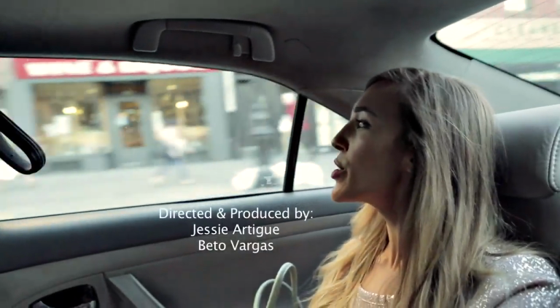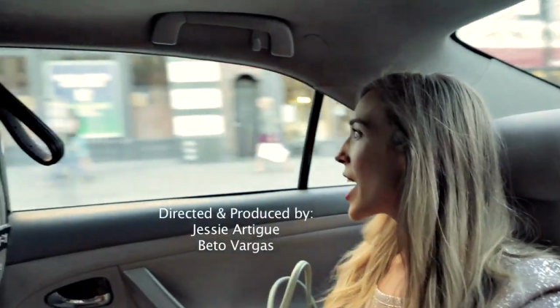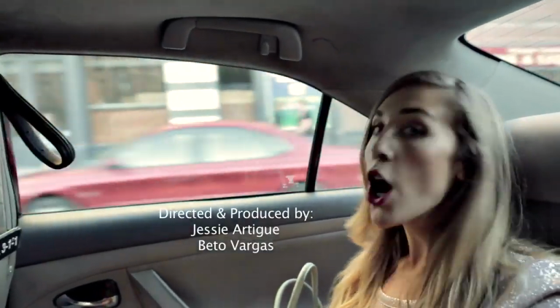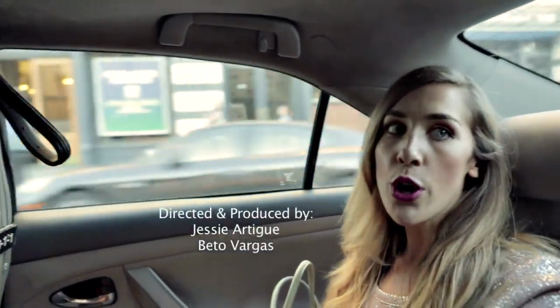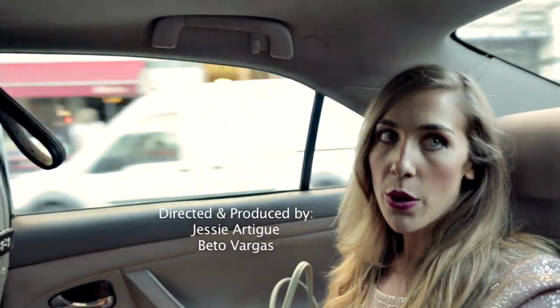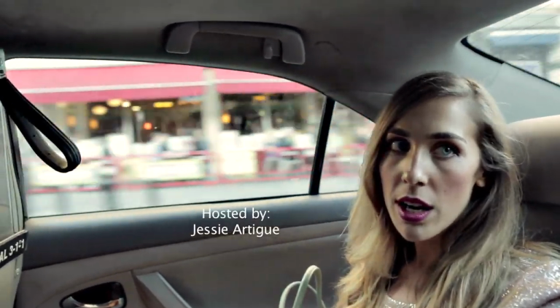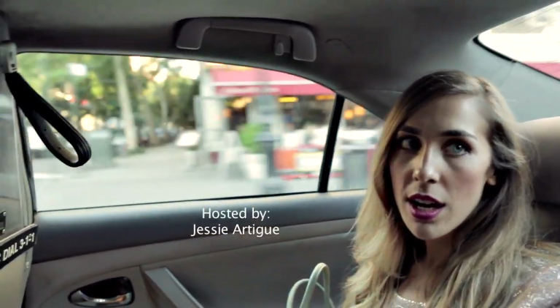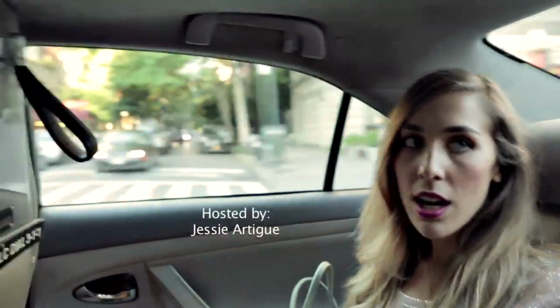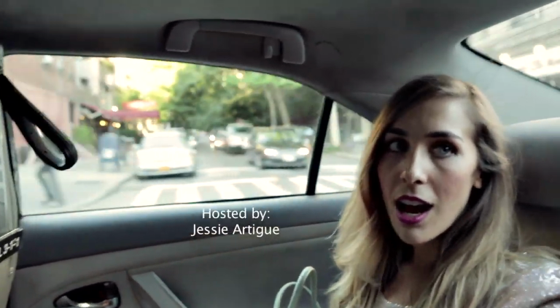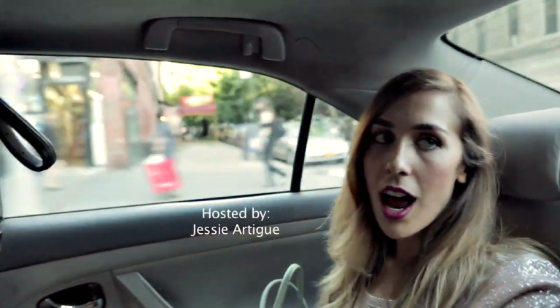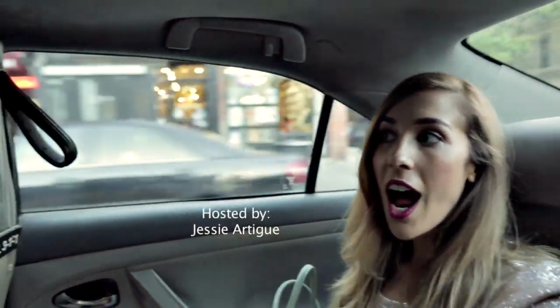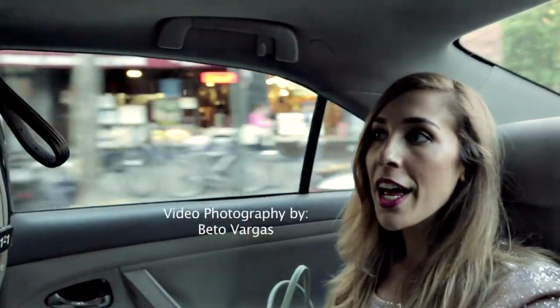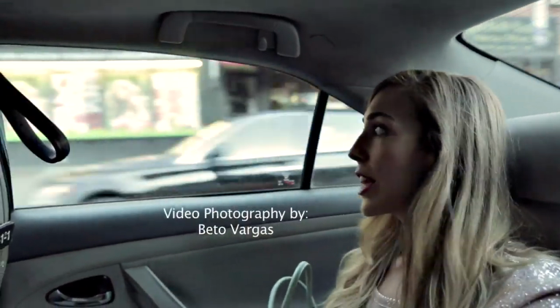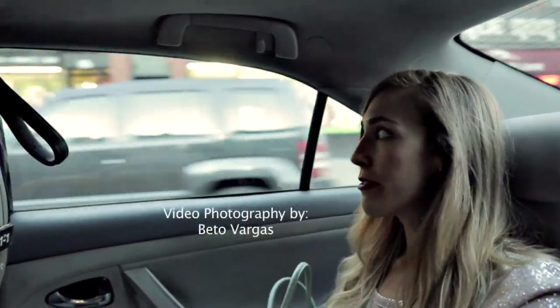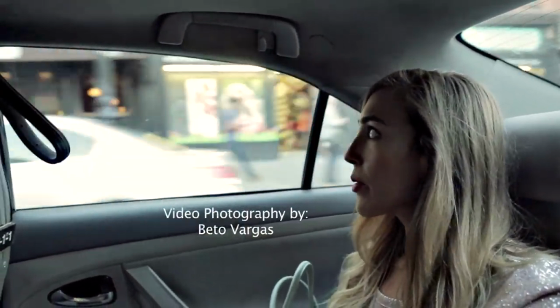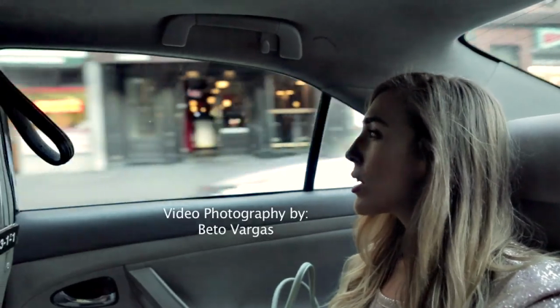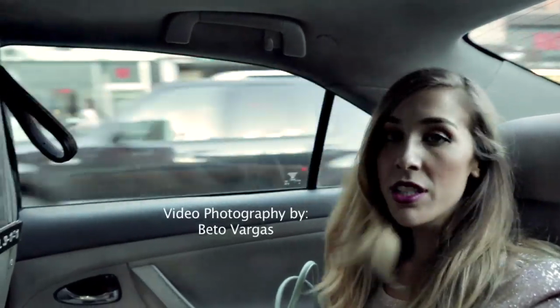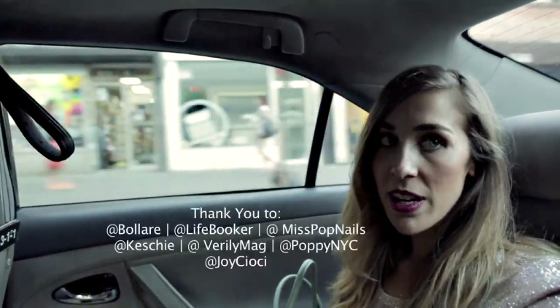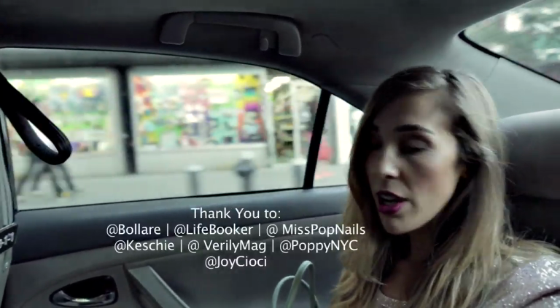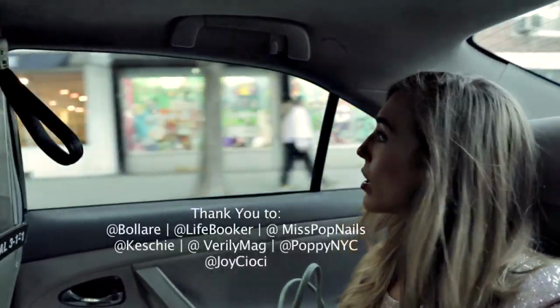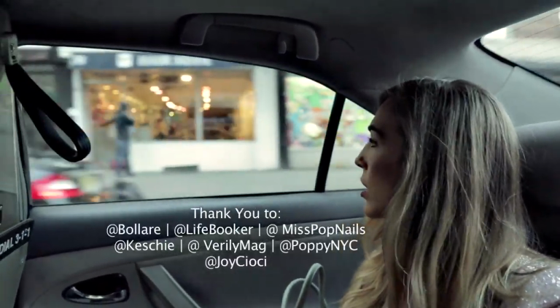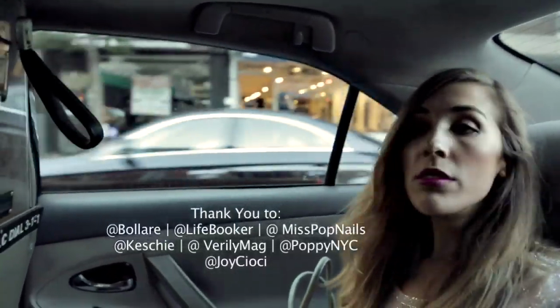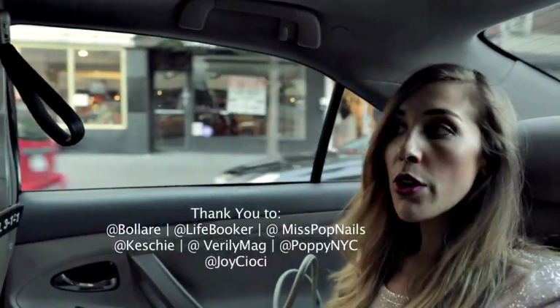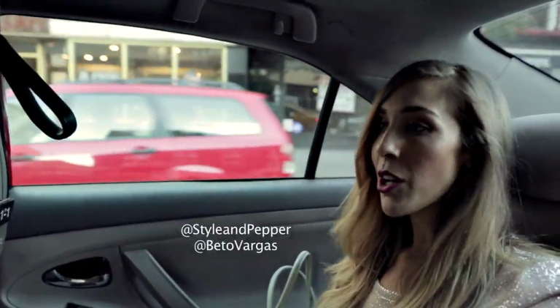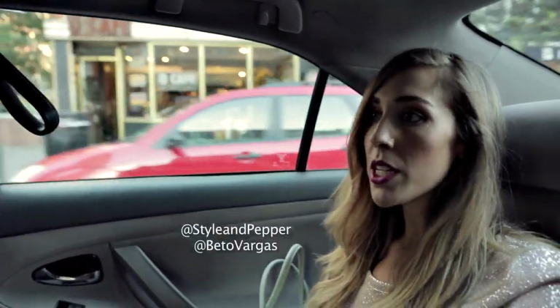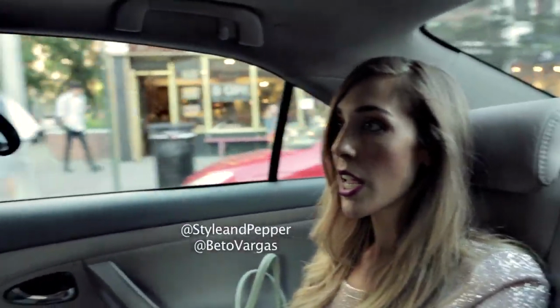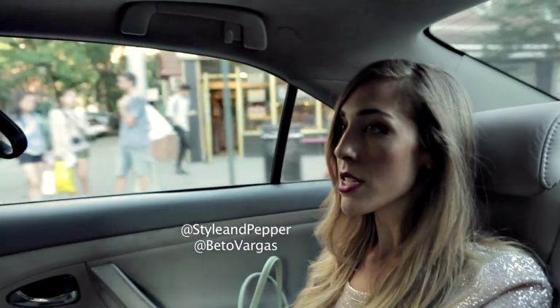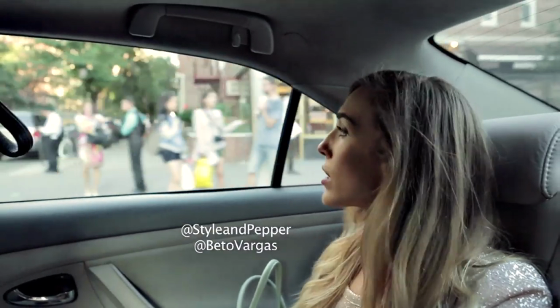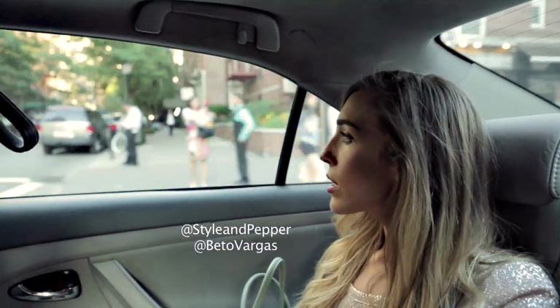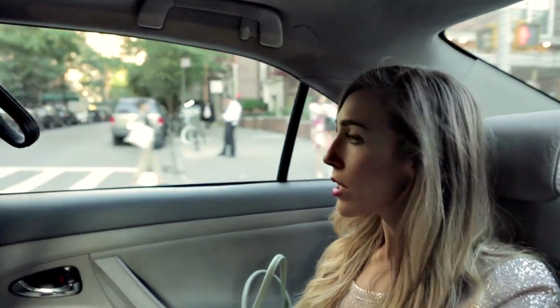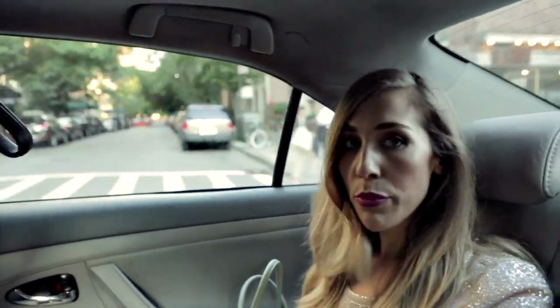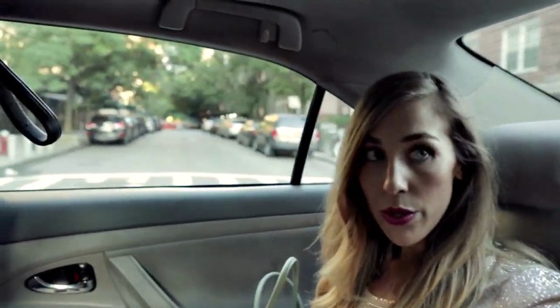You know what we should have done? Froyo. I love Froyo — my whole Instagram feed is Froyo. Froyo and nail polish and pretty clothes.